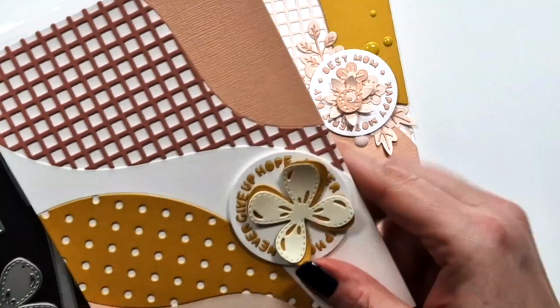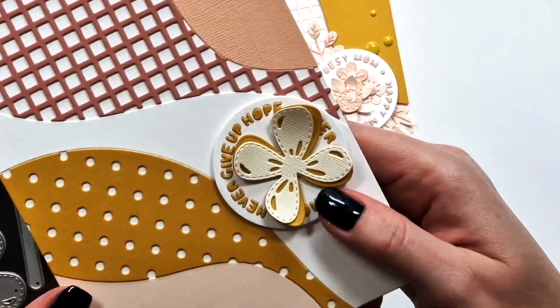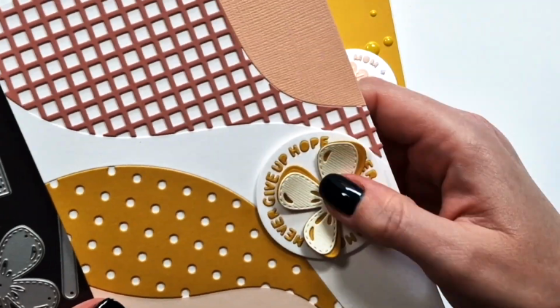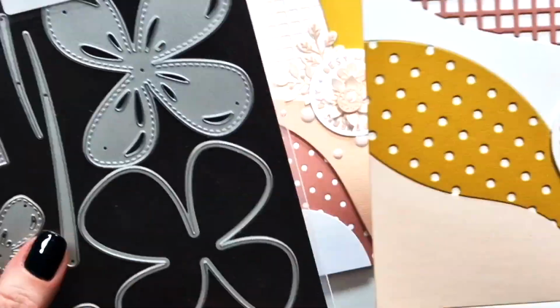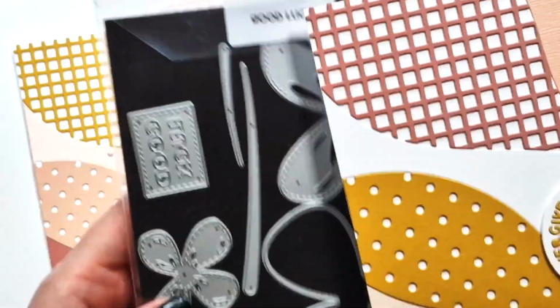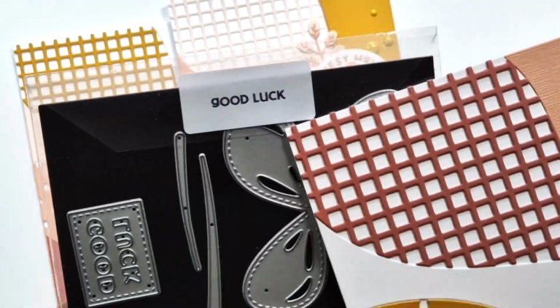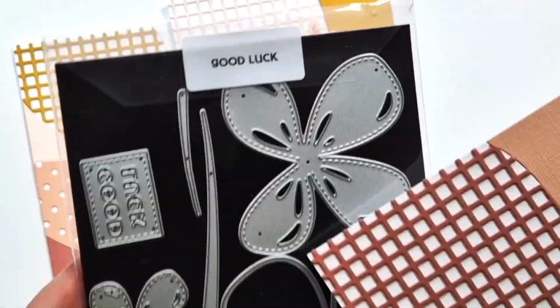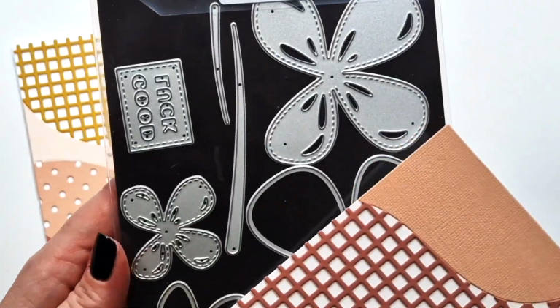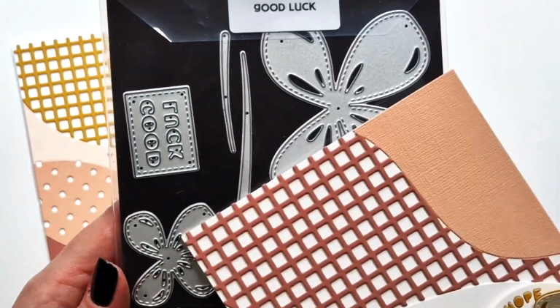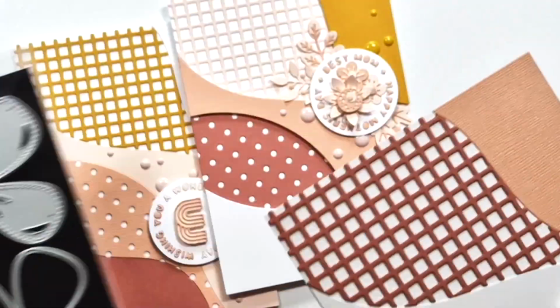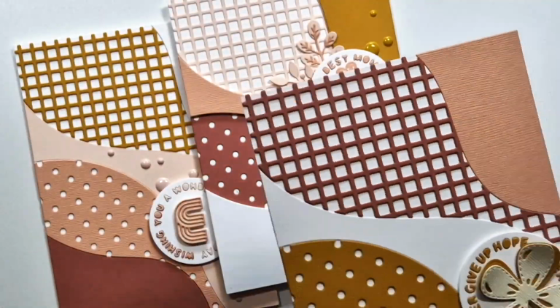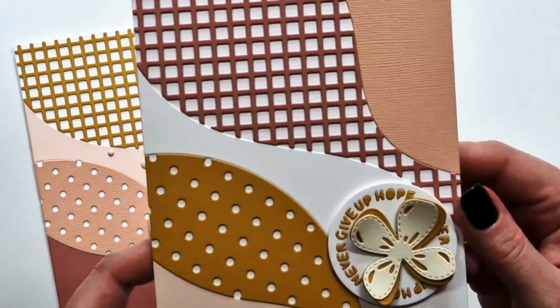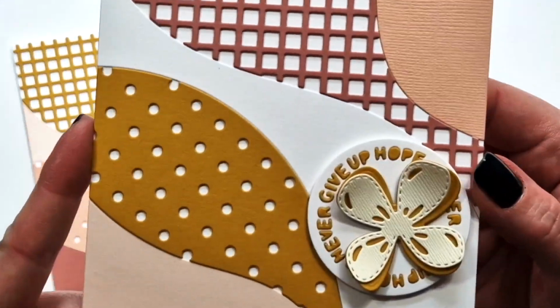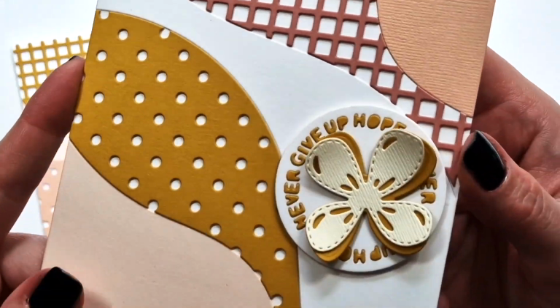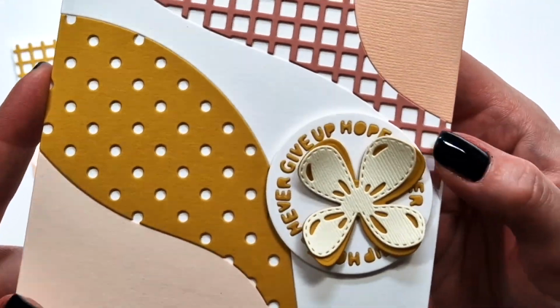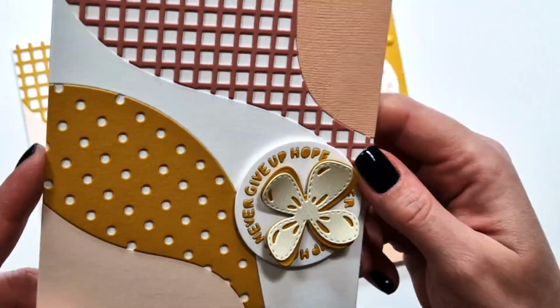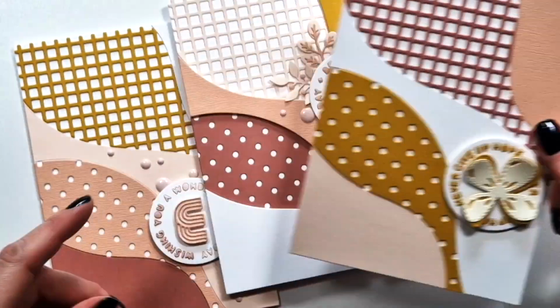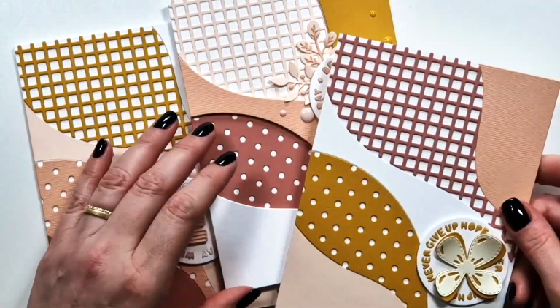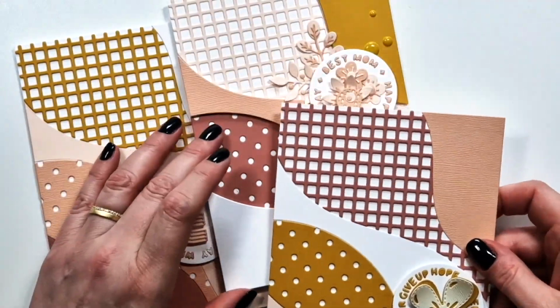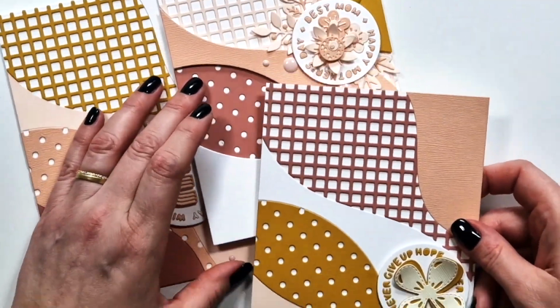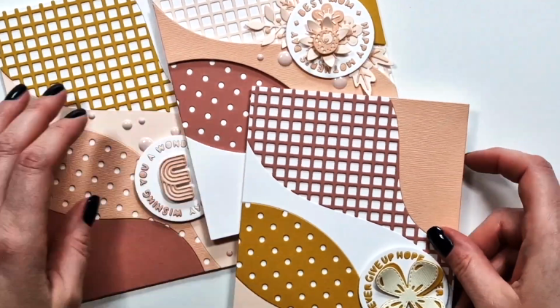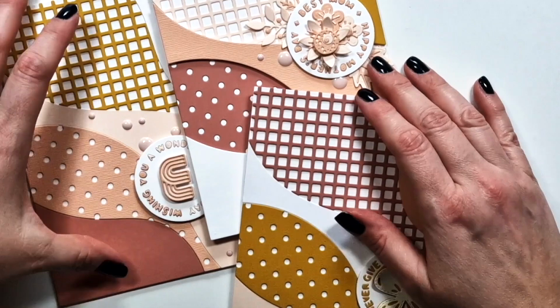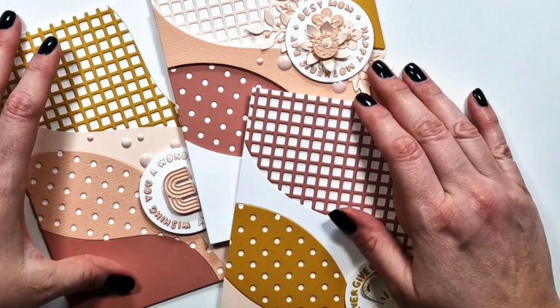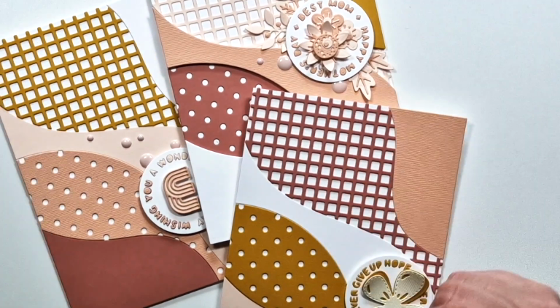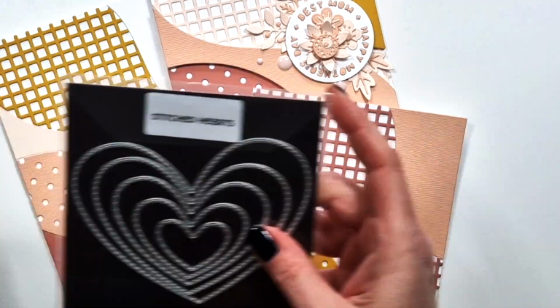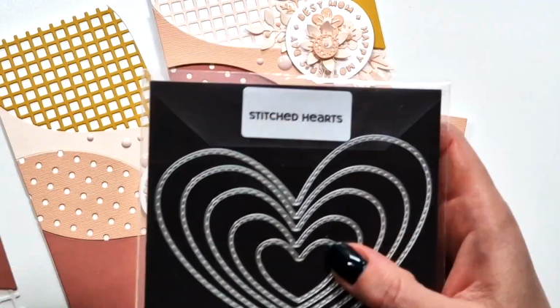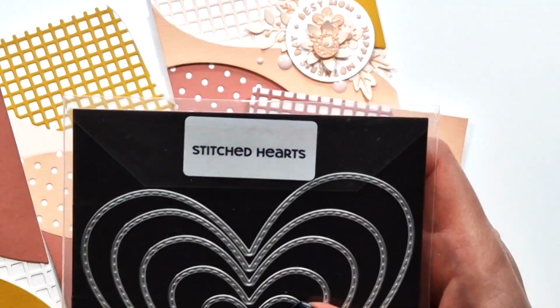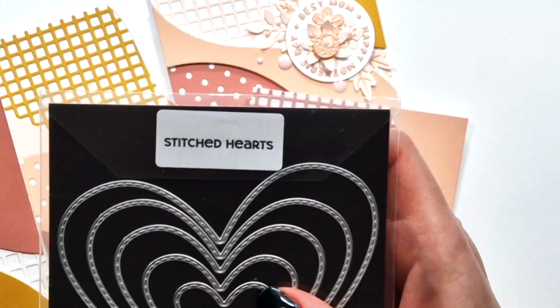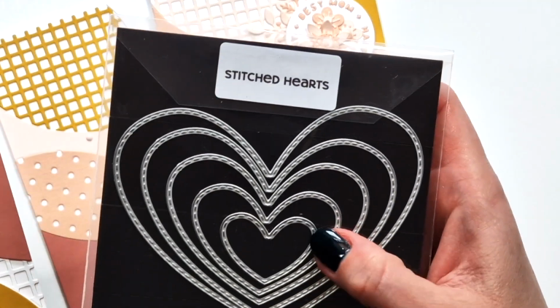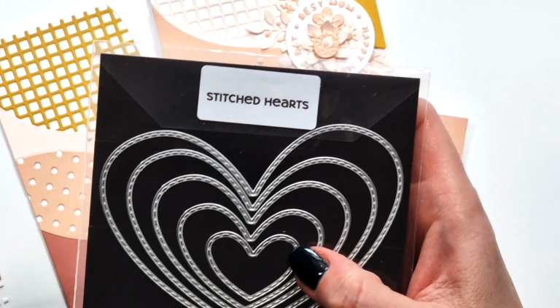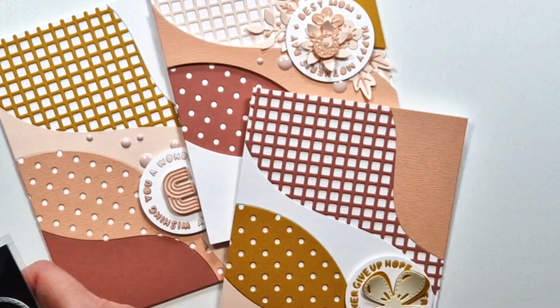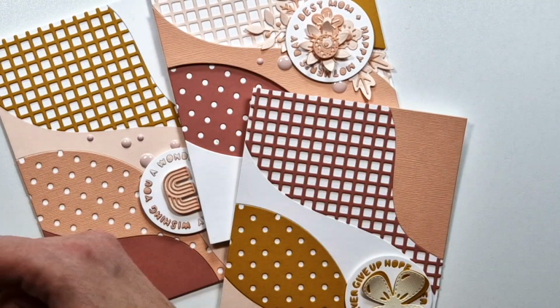This one says 'Never Give Up Hope' — I paired it with the Good Luck Clover, the smaller one. The Stitched Hearts die set is one of my oldest die sets.